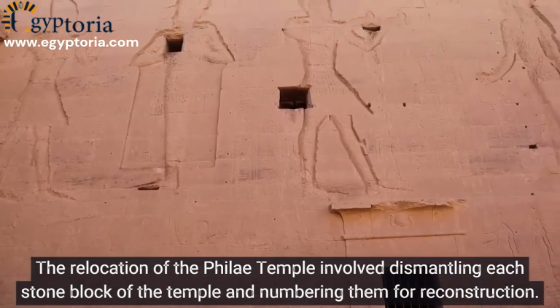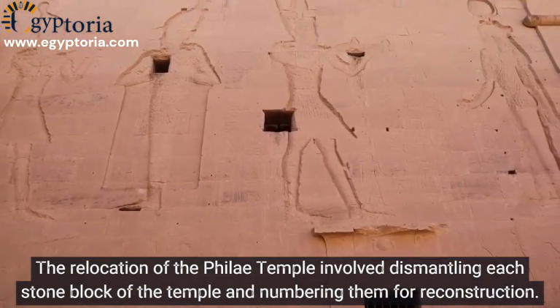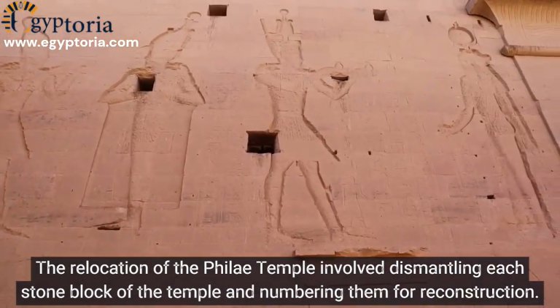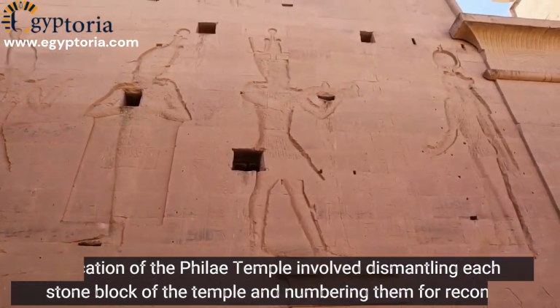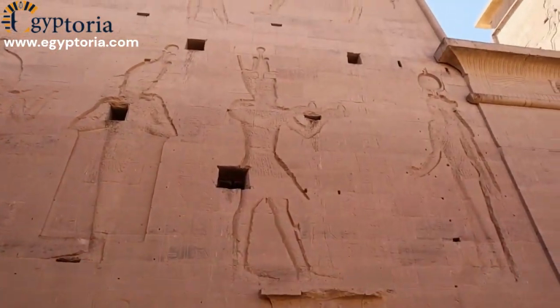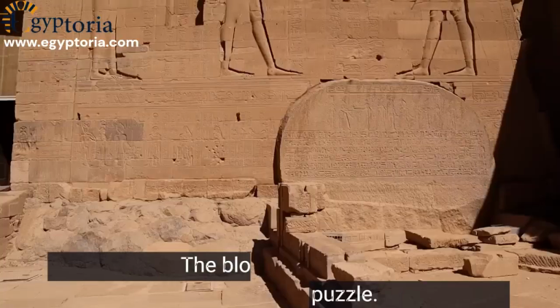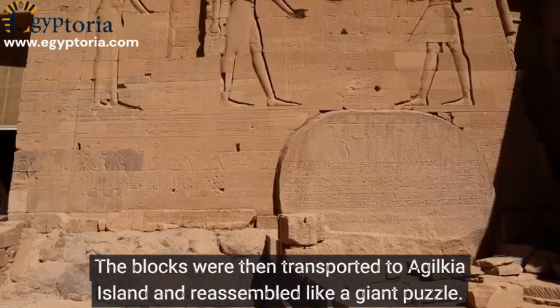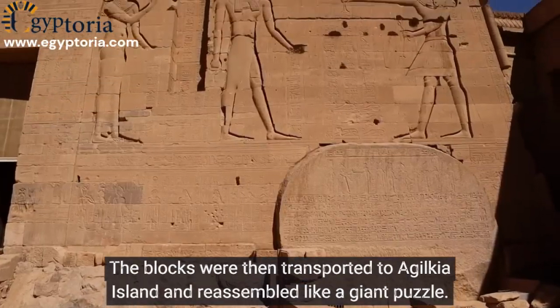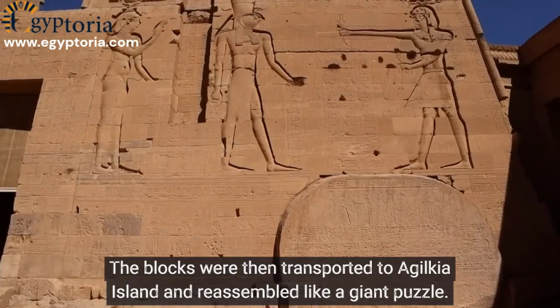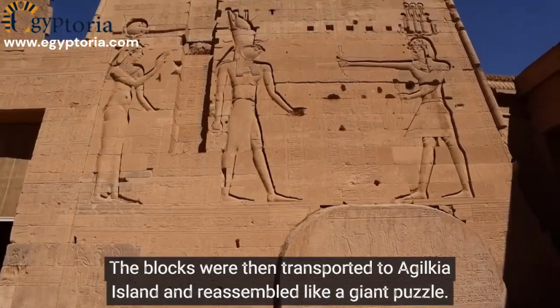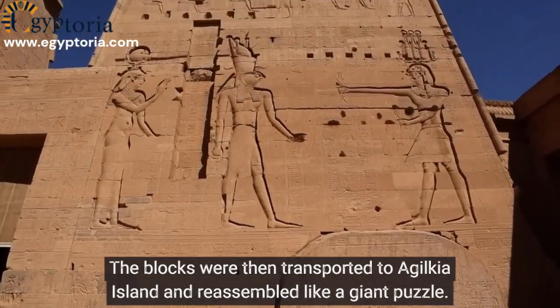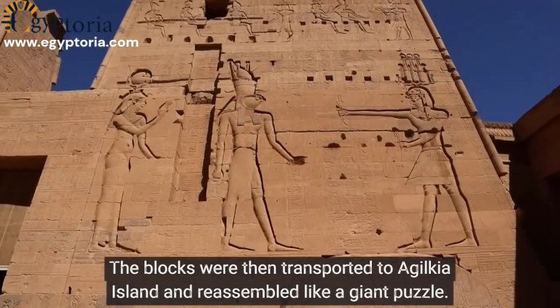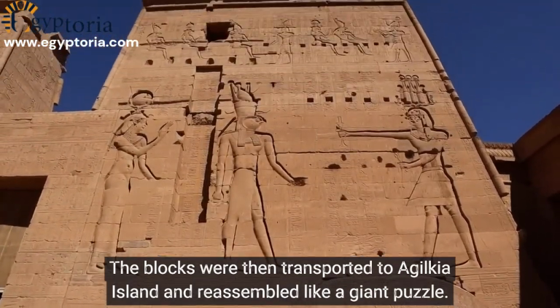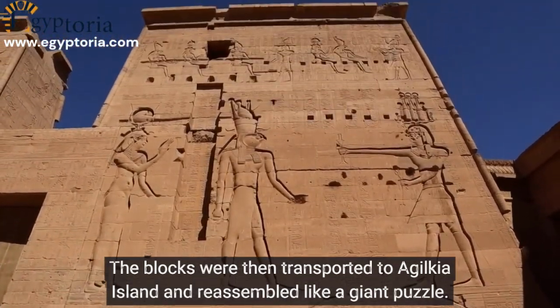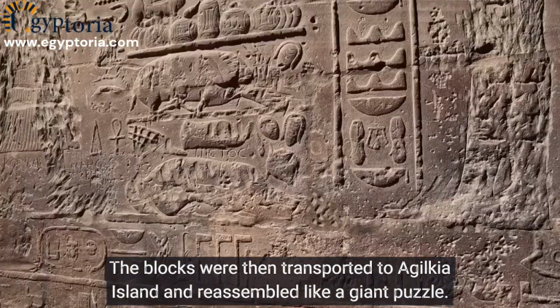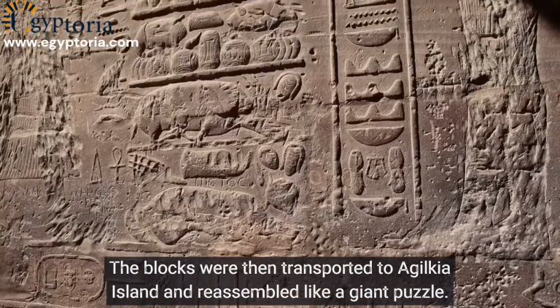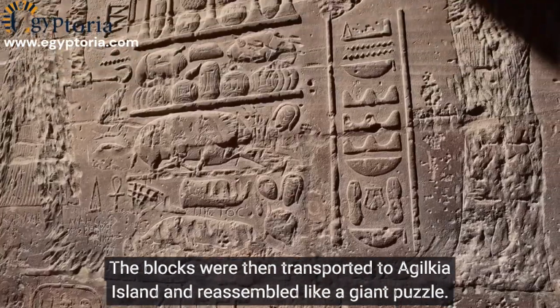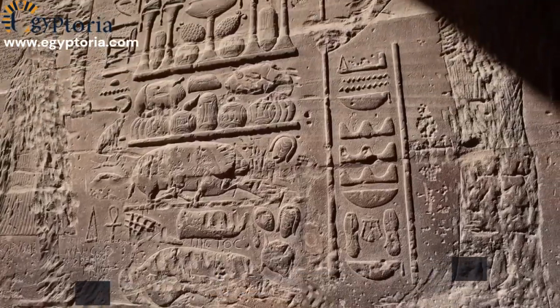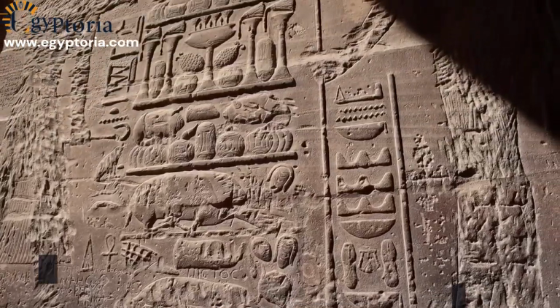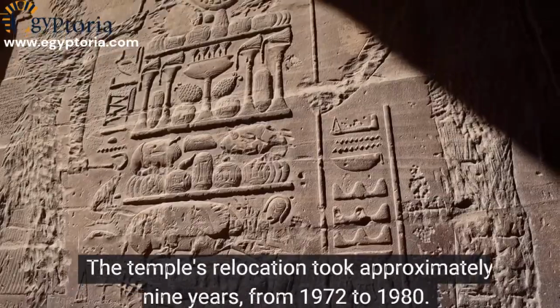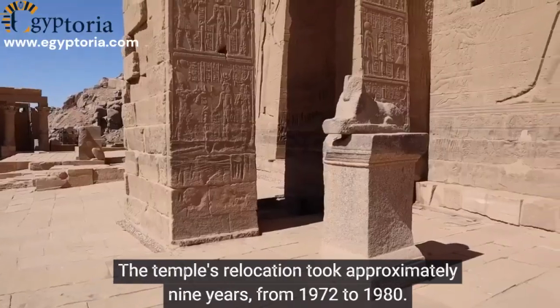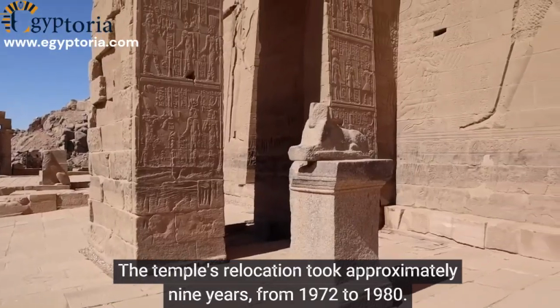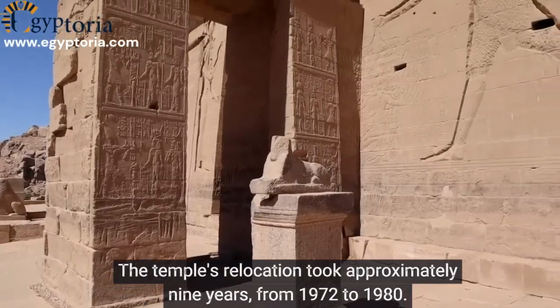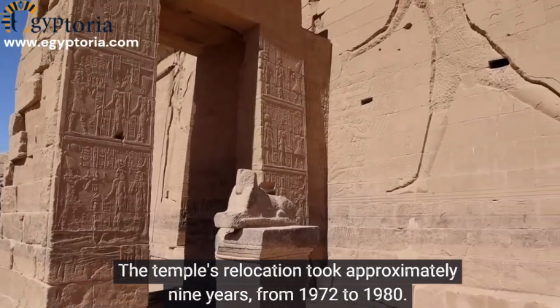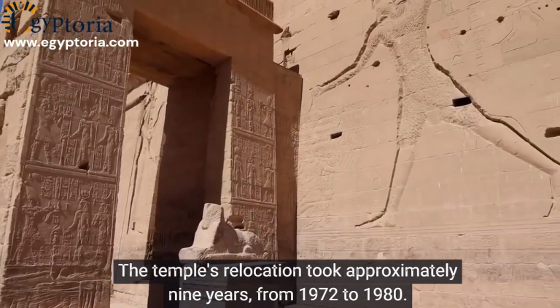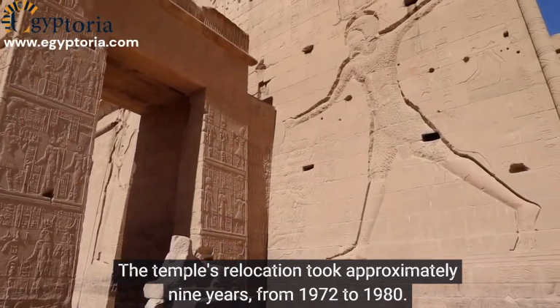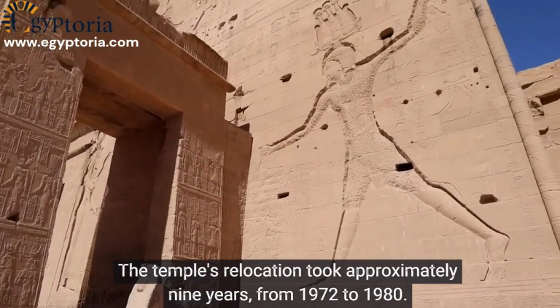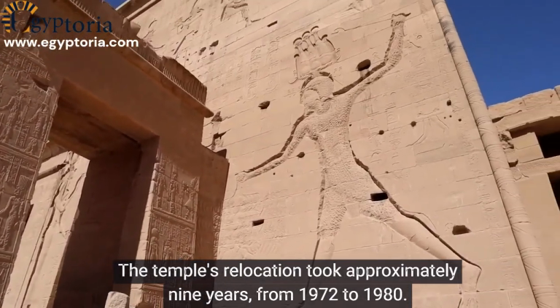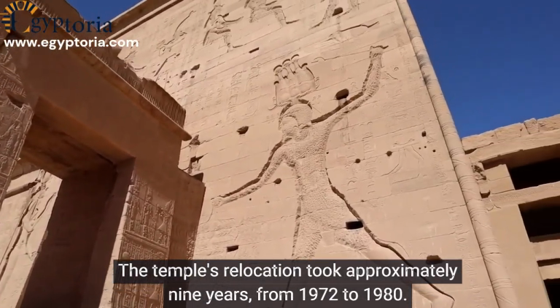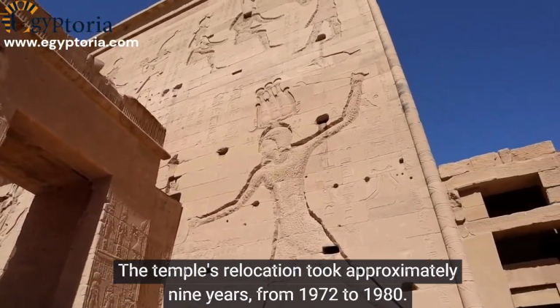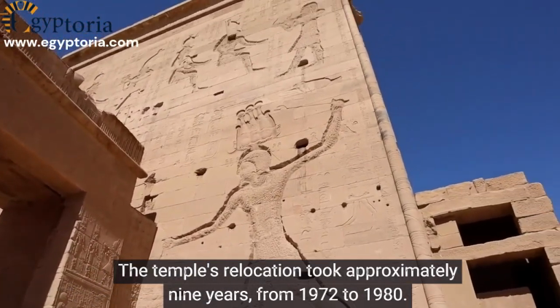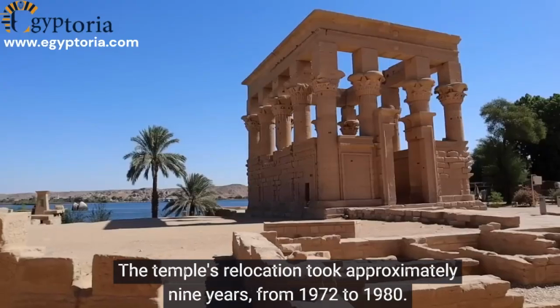The relocation of the Philae Temple involved dismantling each stone block and numbering them for reconstruction. The blocks were then transported to Agilkia Island and reassembled like a giant puzzle. The temple's relocation took approximately nine years, from 1972 to 1980.